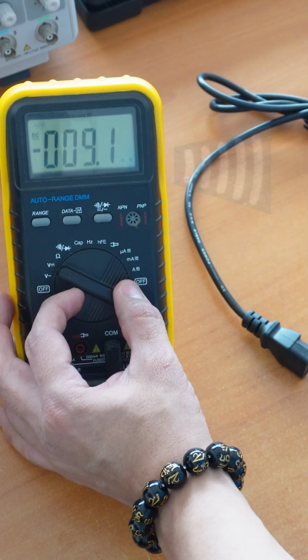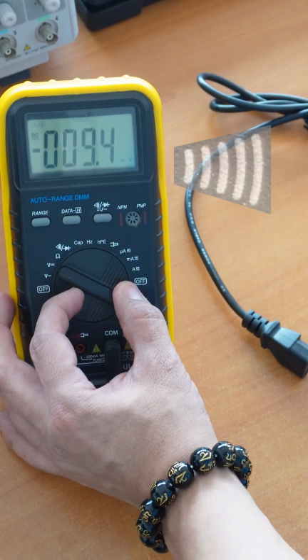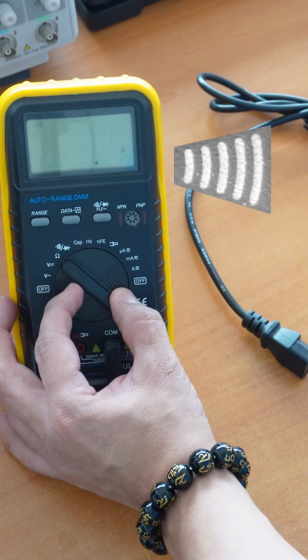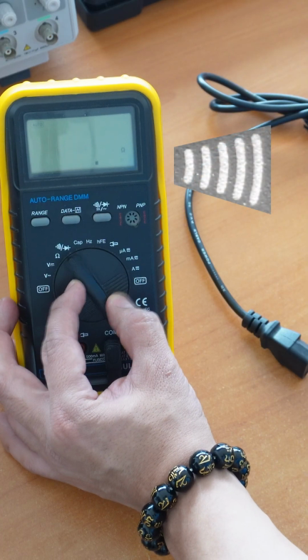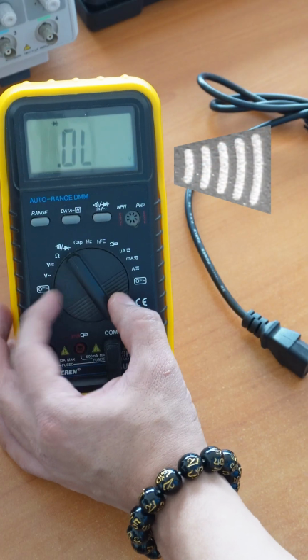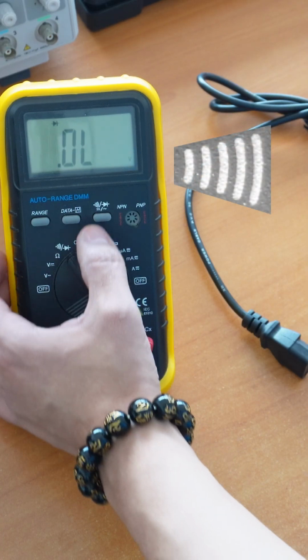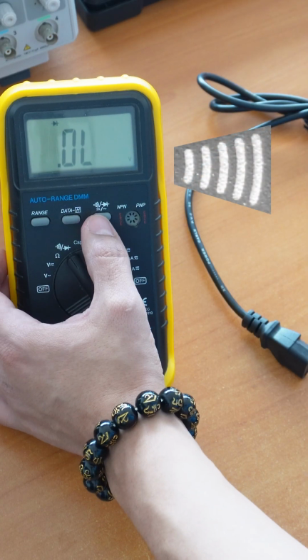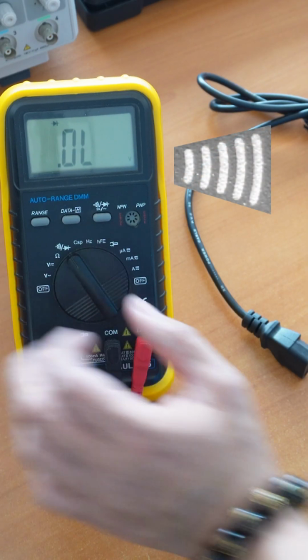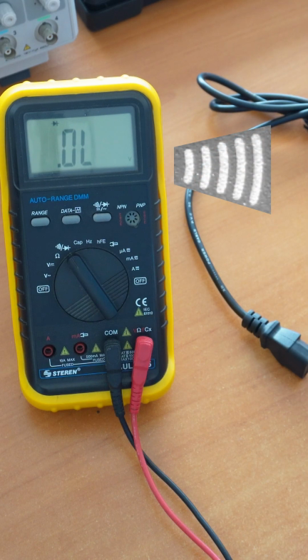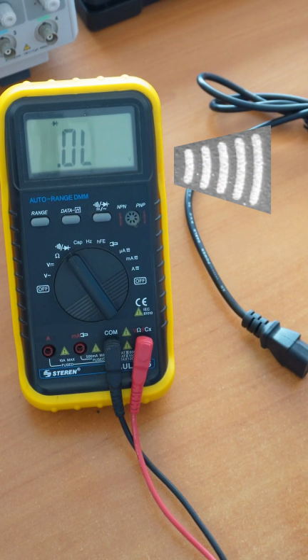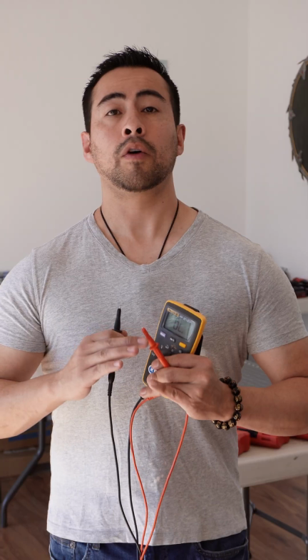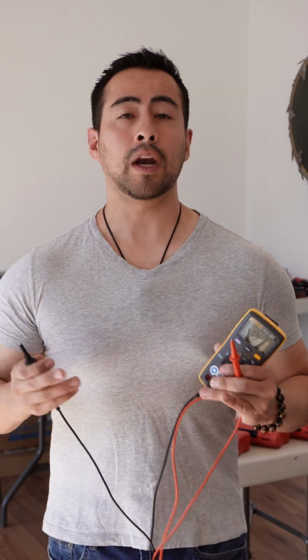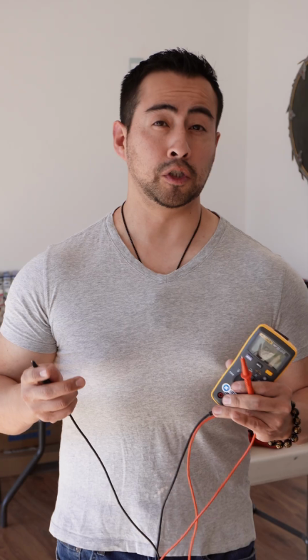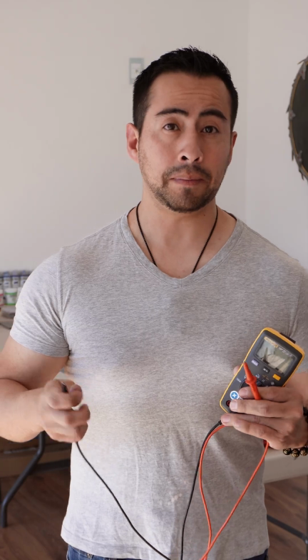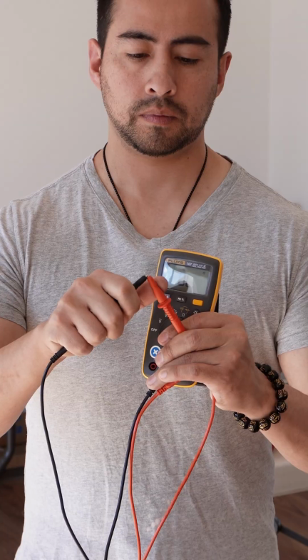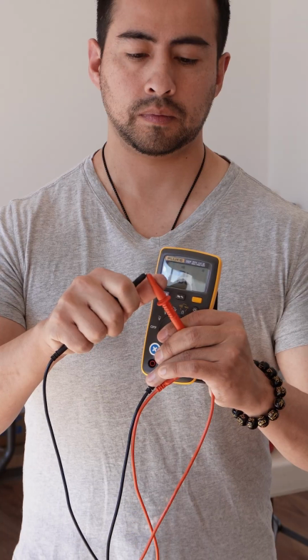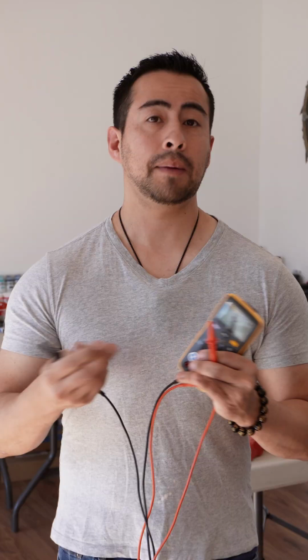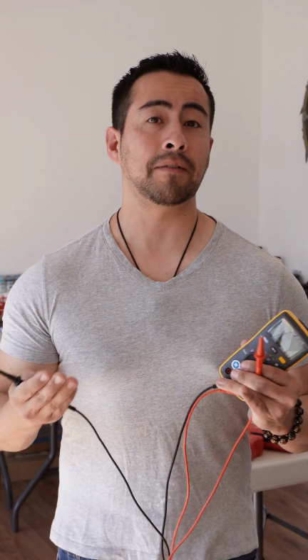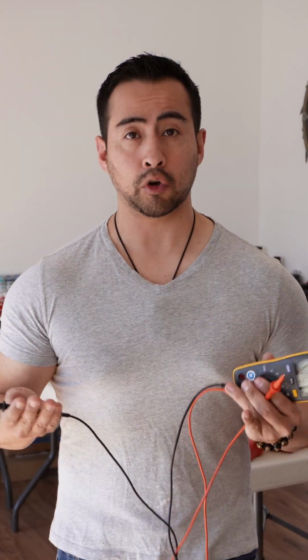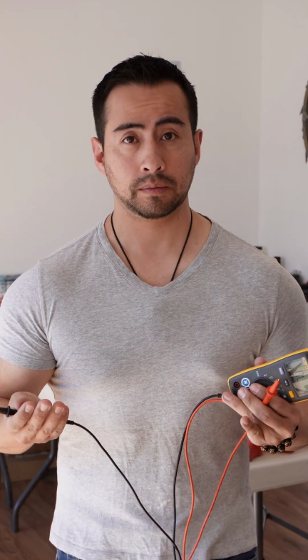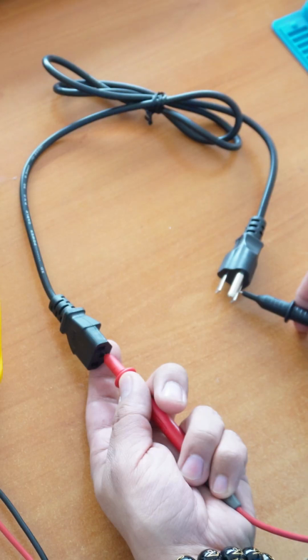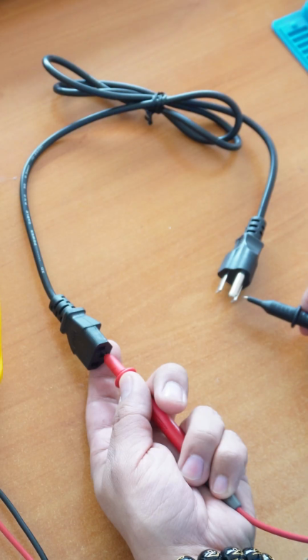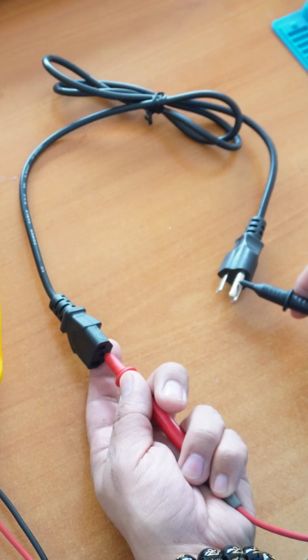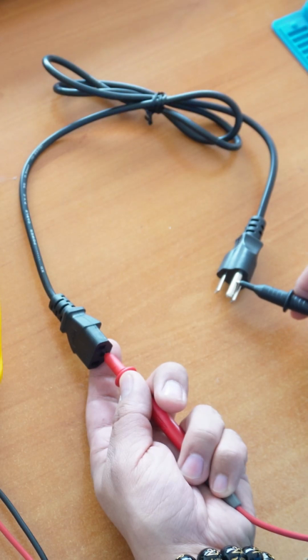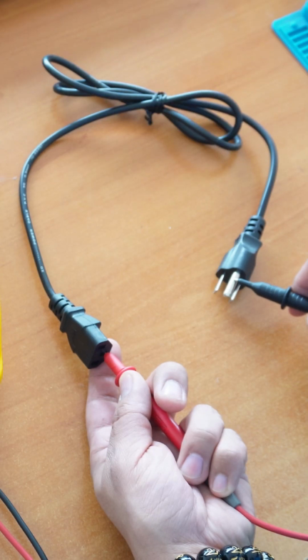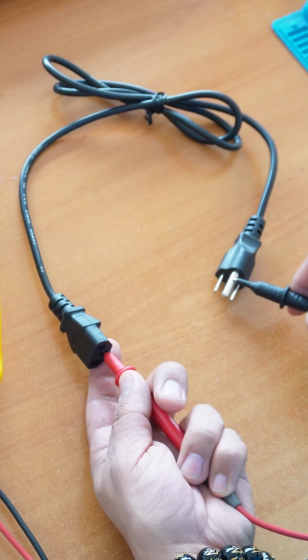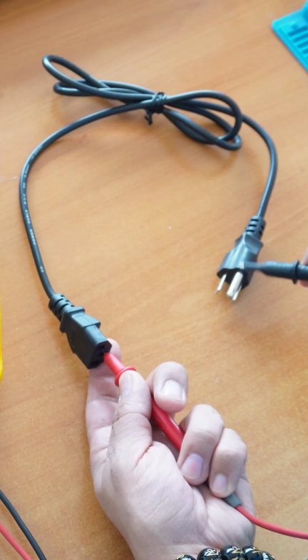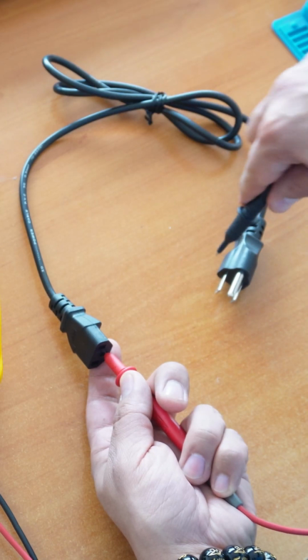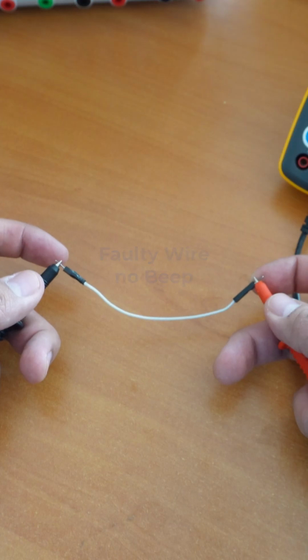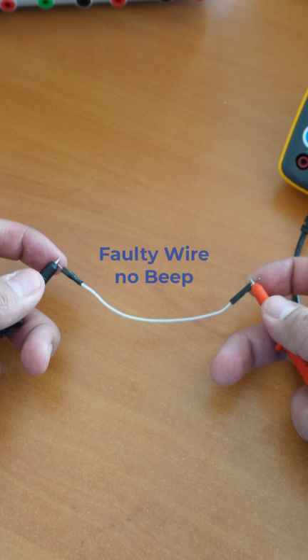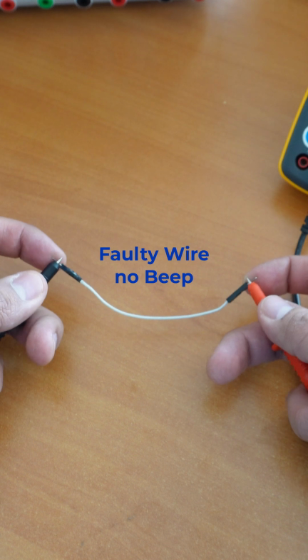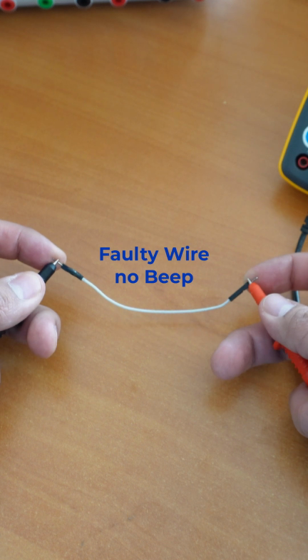Continuity is used to make sure there is little to no resistance between two points. If you hear a continuous beep, it means everything is okay. This is great to confirm that components are well plugged or soldered, and to check the integrity of a wire.